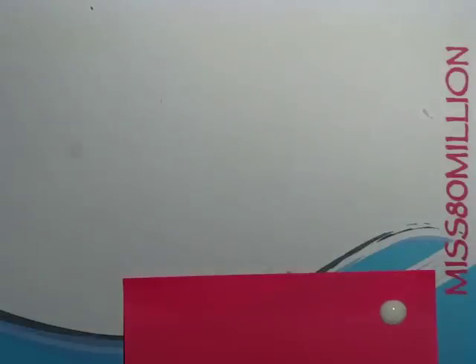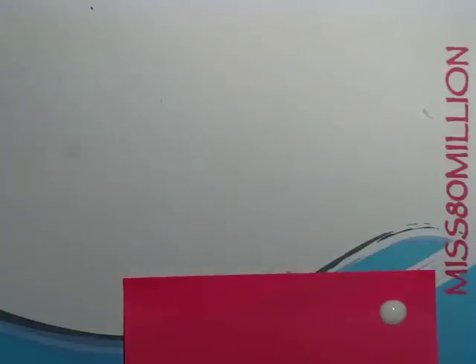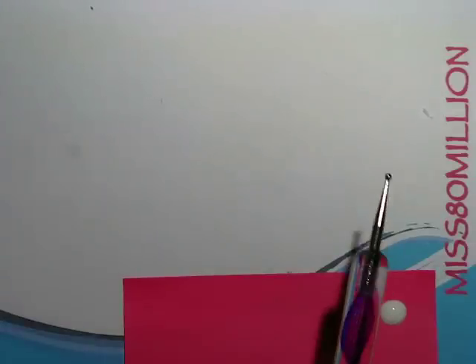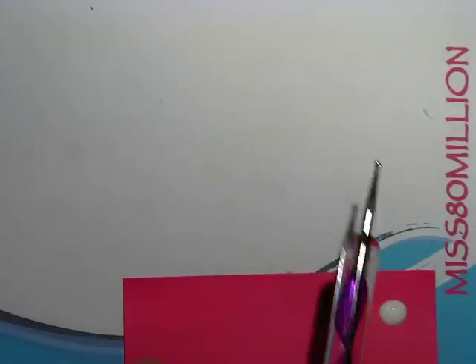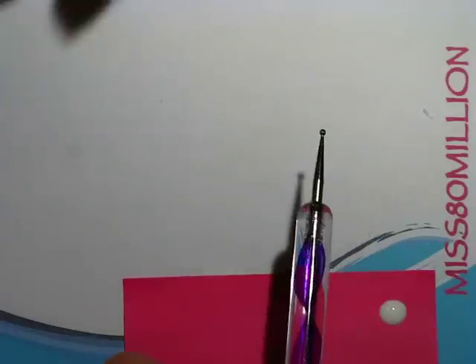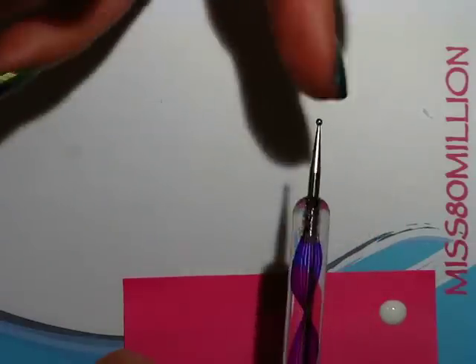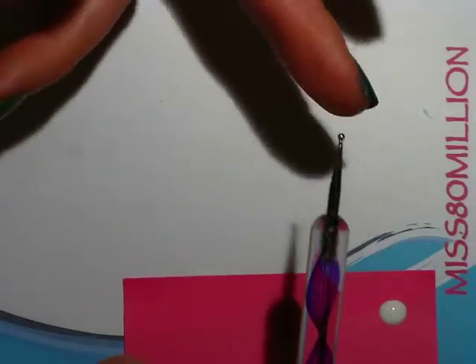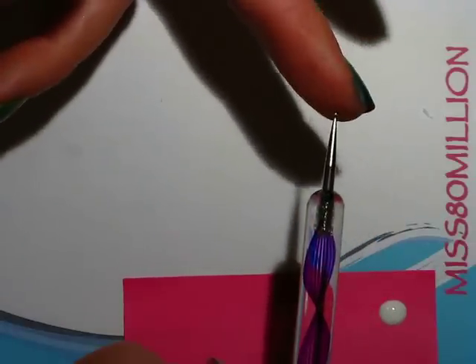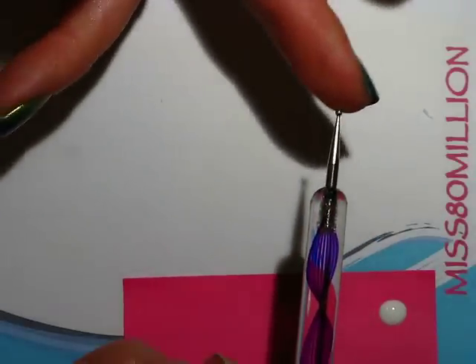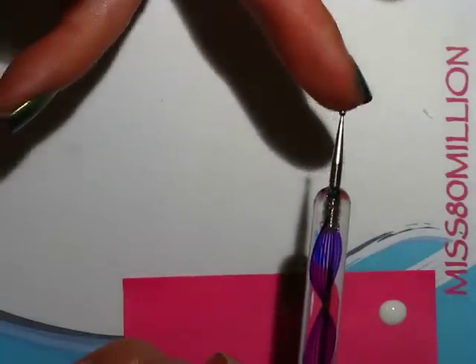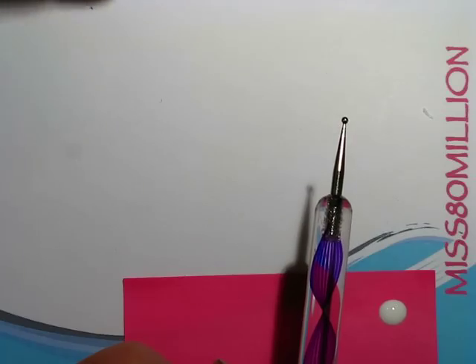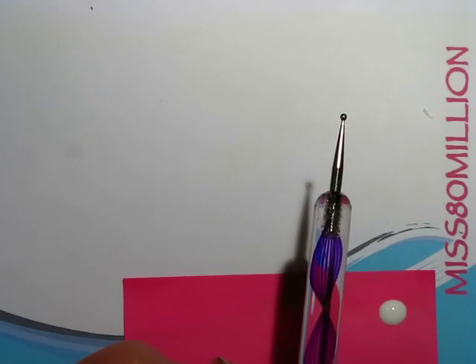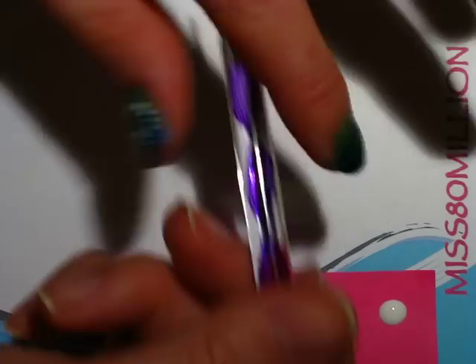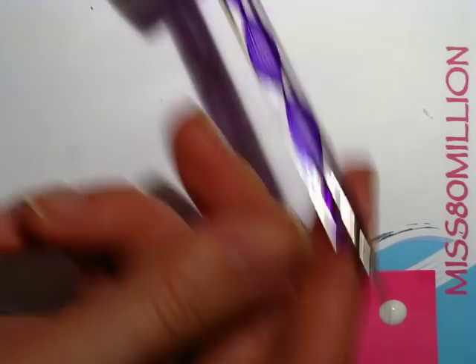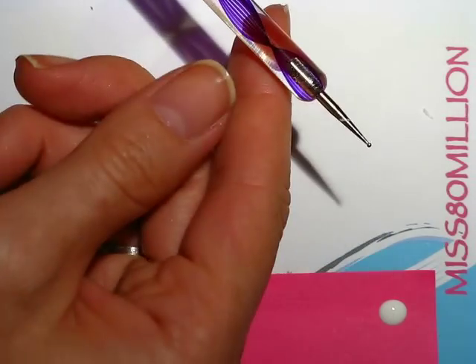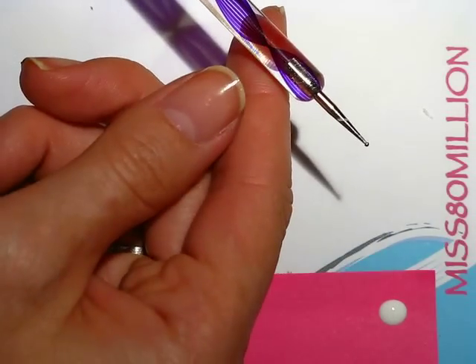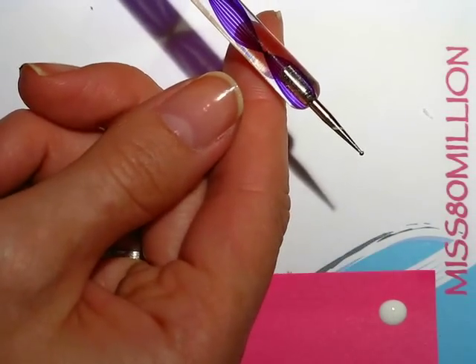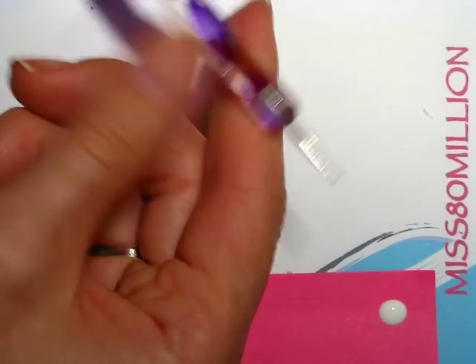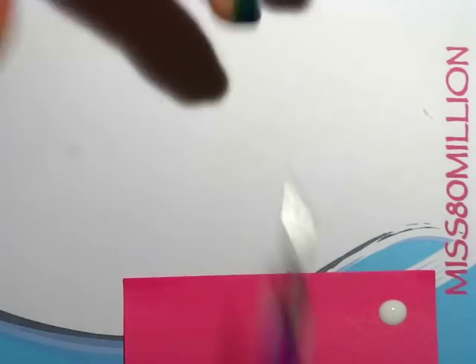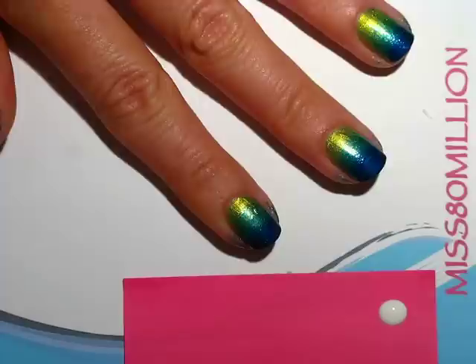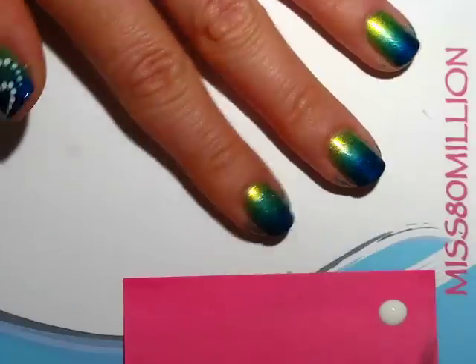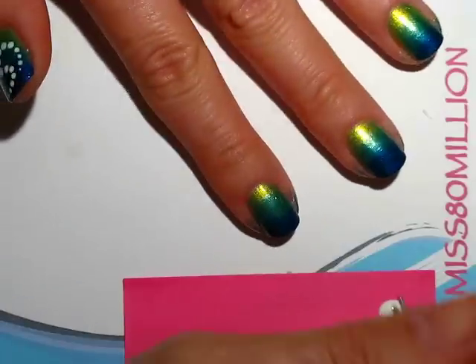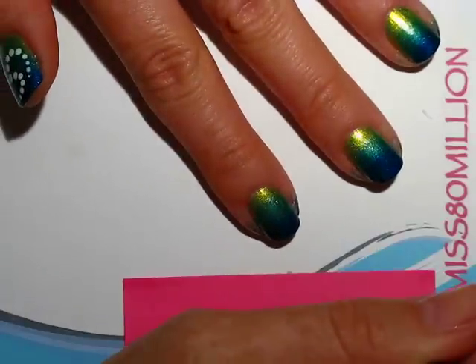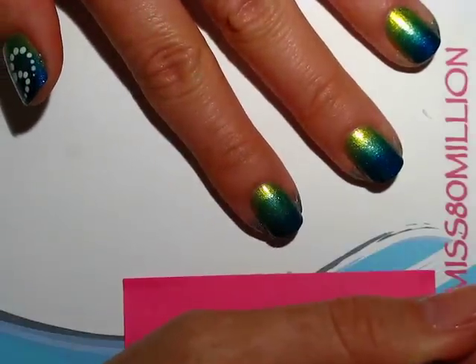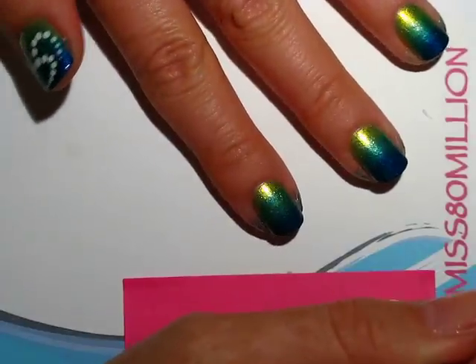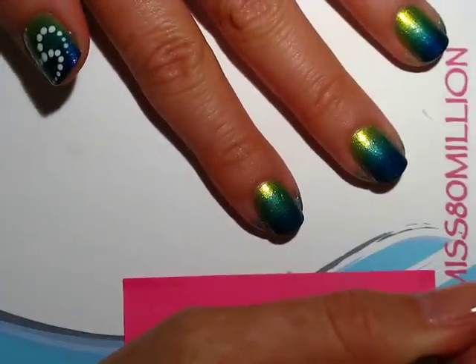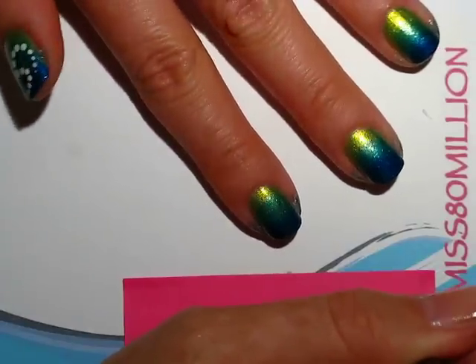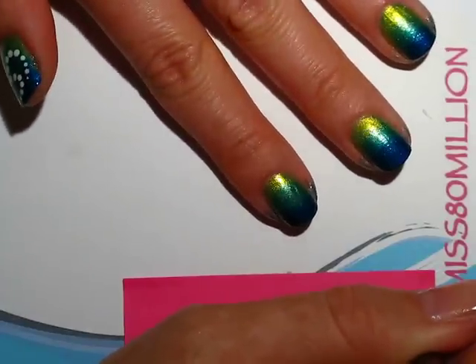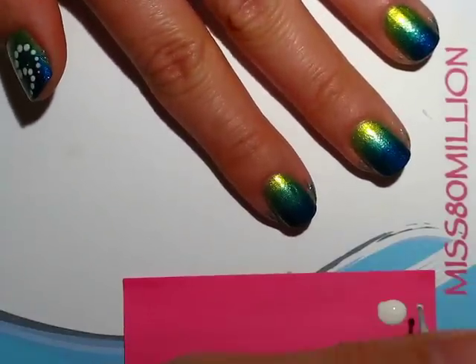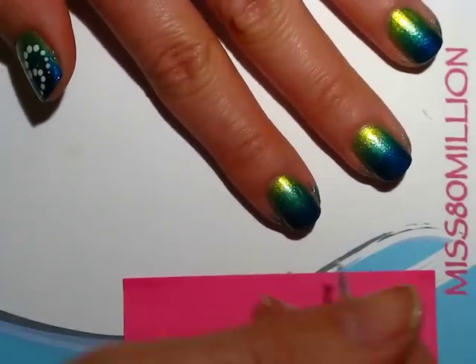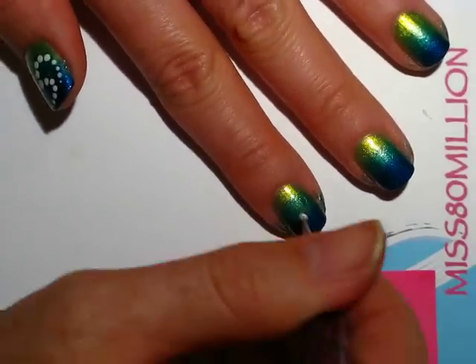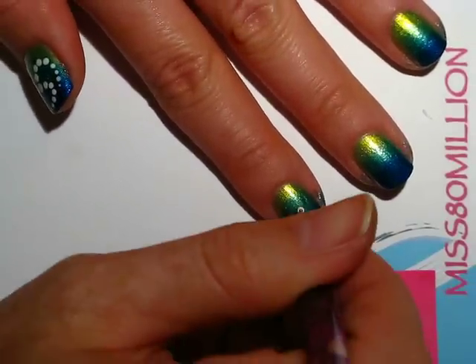I'm going to grab my double-ended dotting tool. This one's got a relatively fine point on this end and a finer point on that end. So I'm going to start with the bigger one and just put one dot in the middle of my nail.